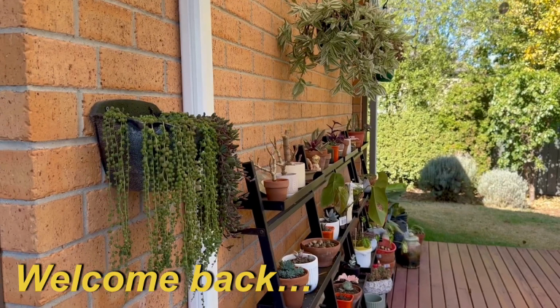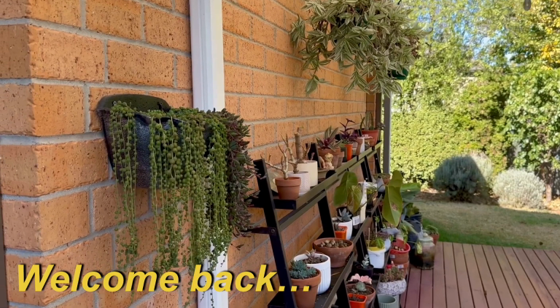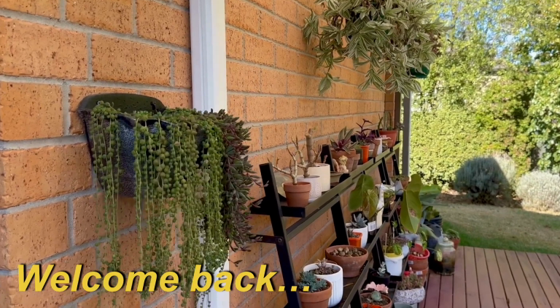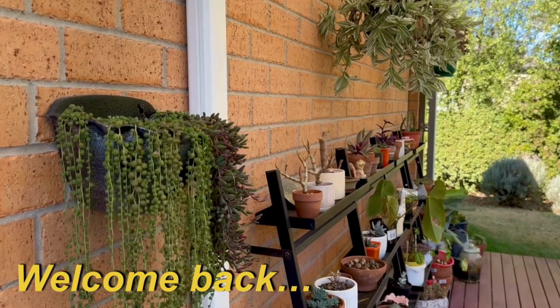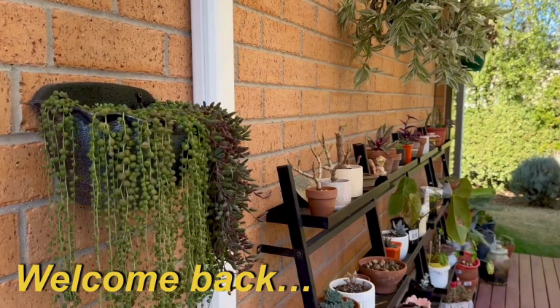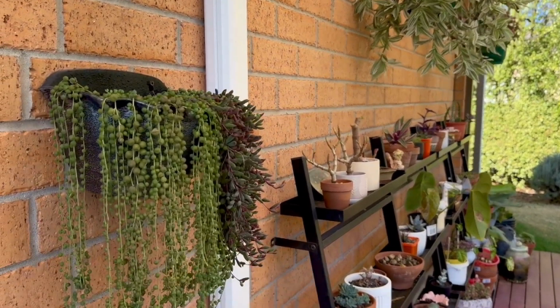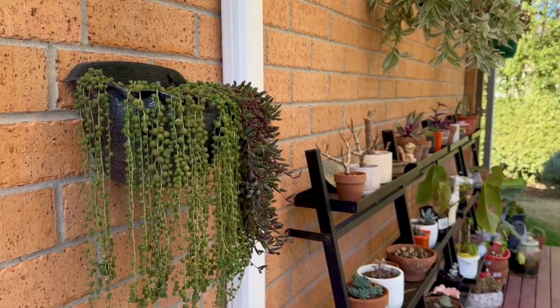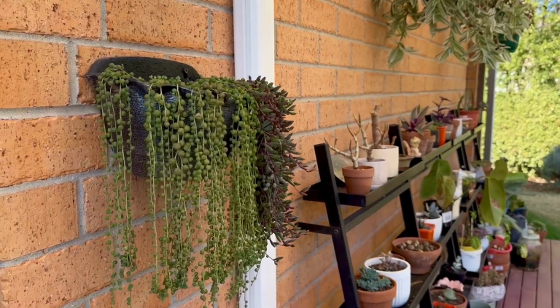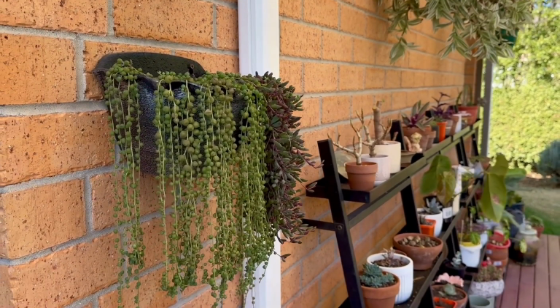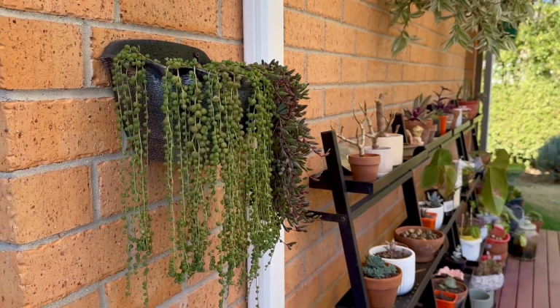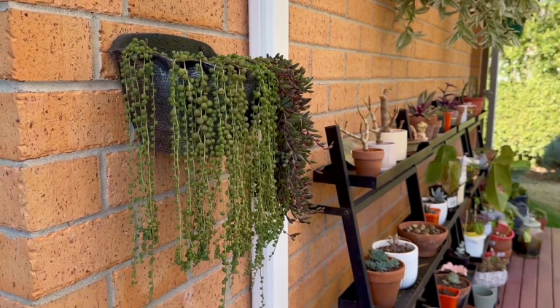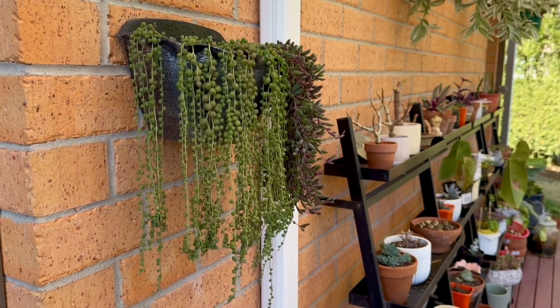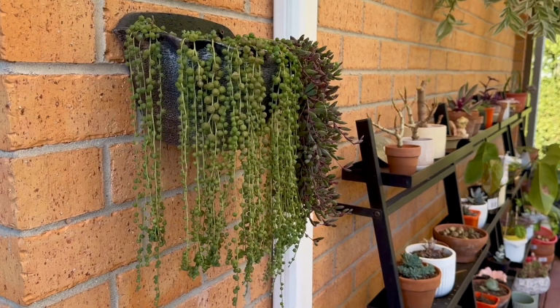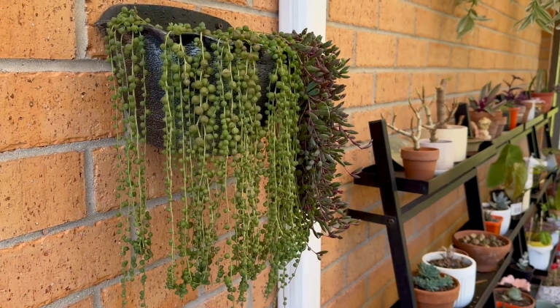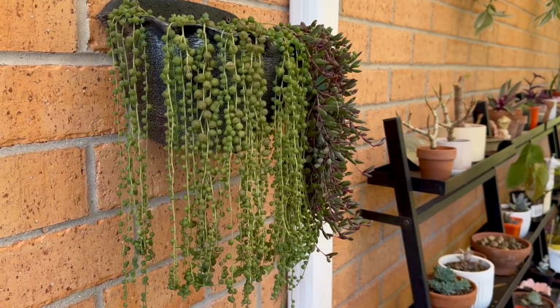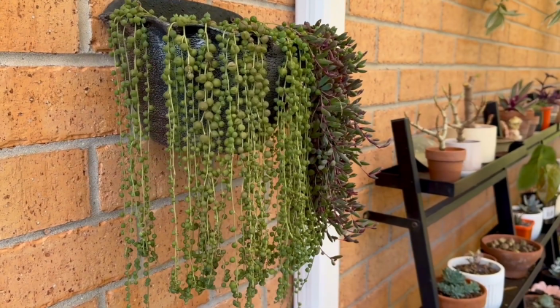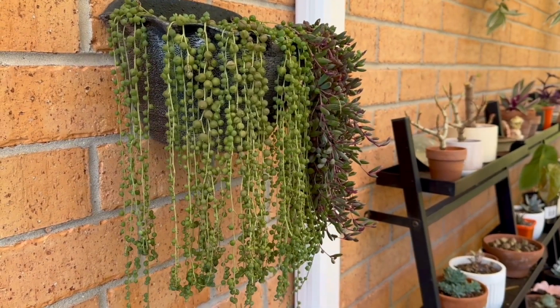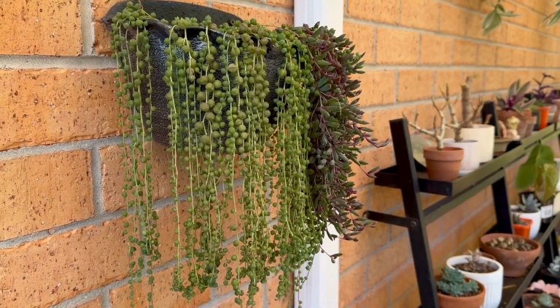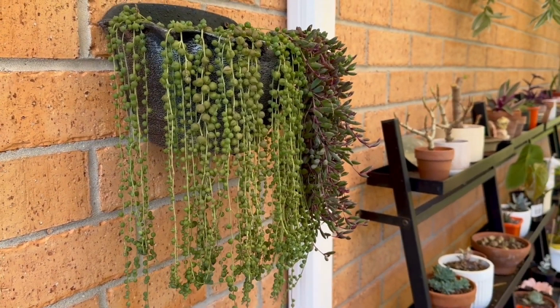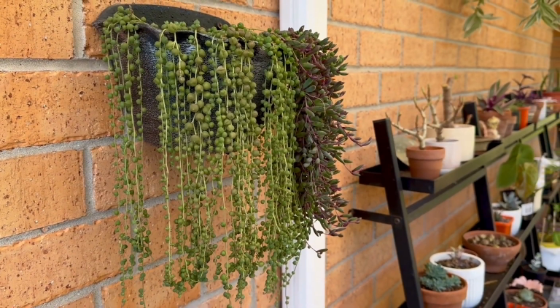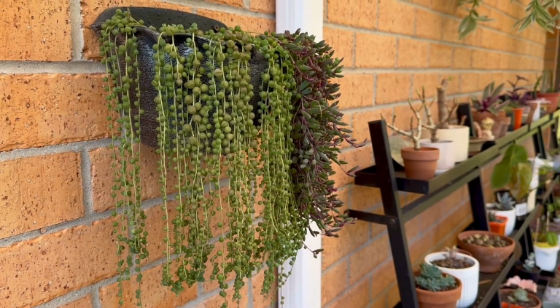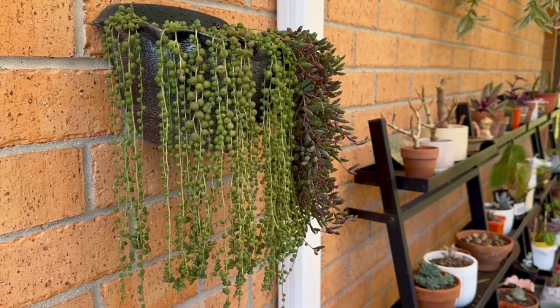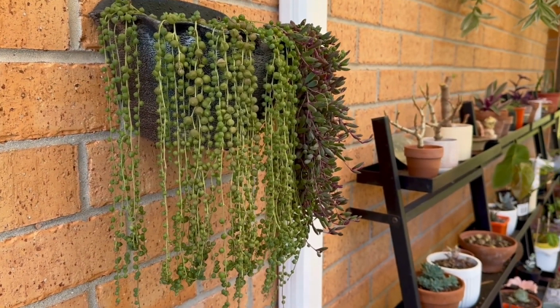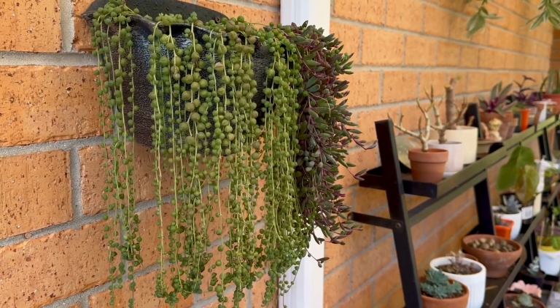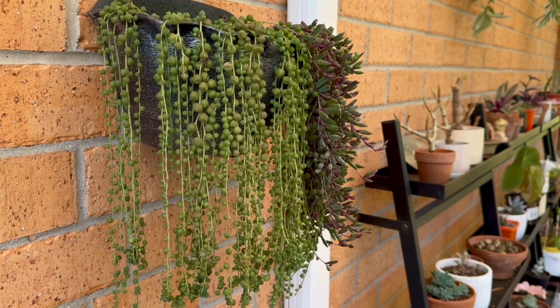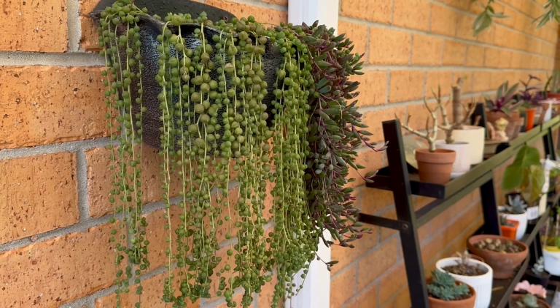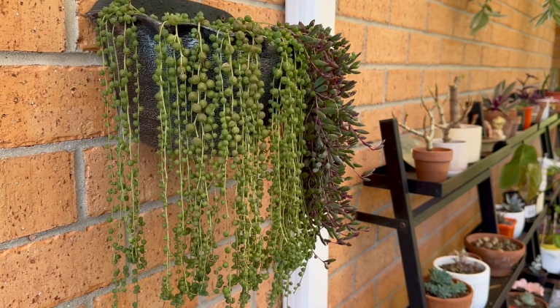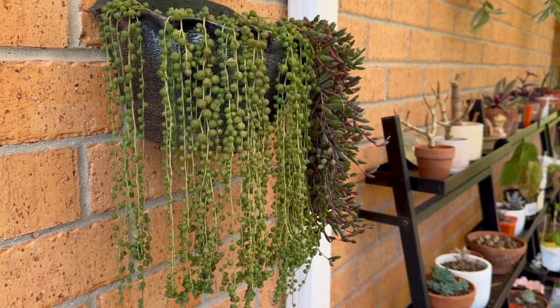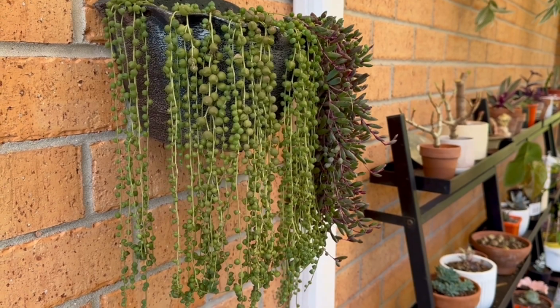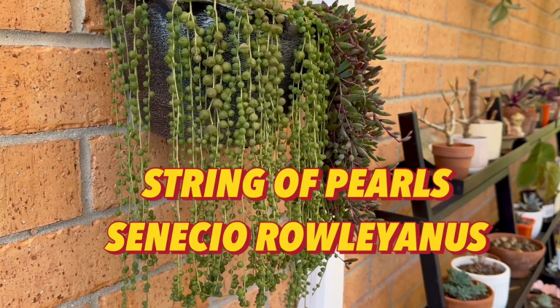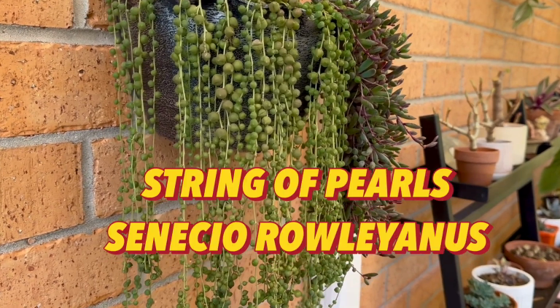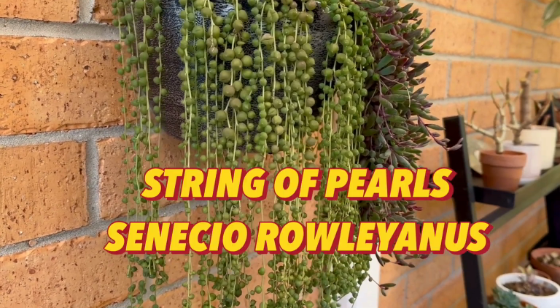Hi everyone, welcome back to Table 37. Today I'm going to talk about one of my string collection — a very common and popular string of pearl.